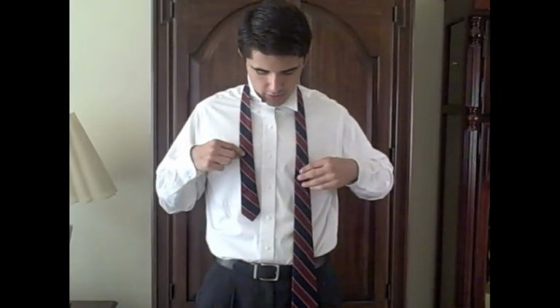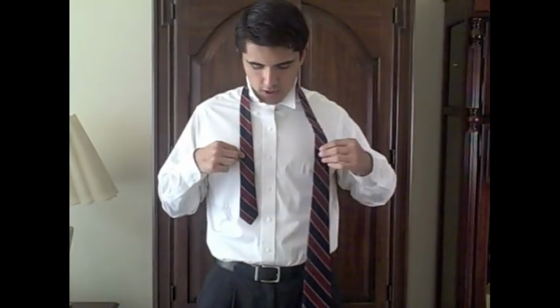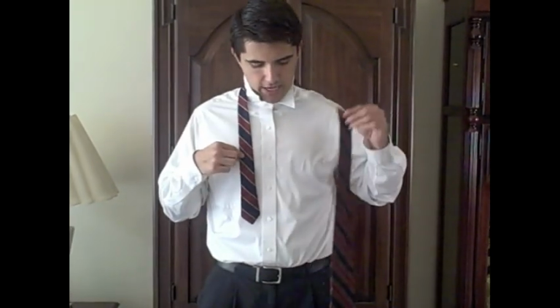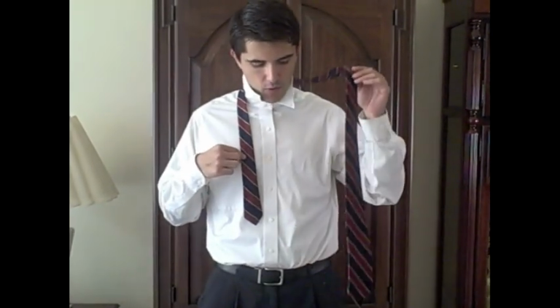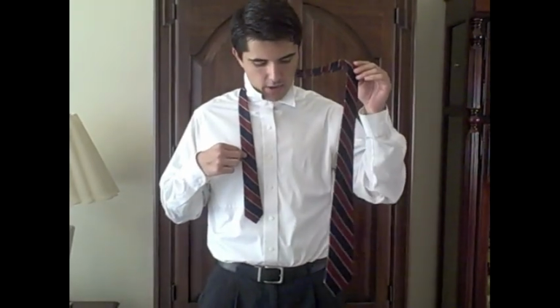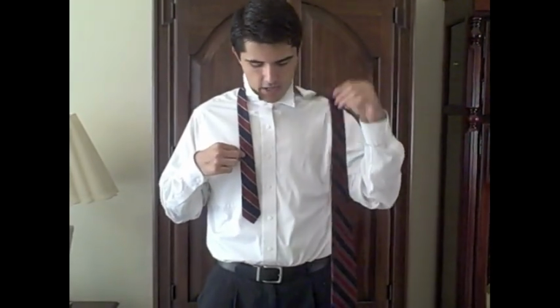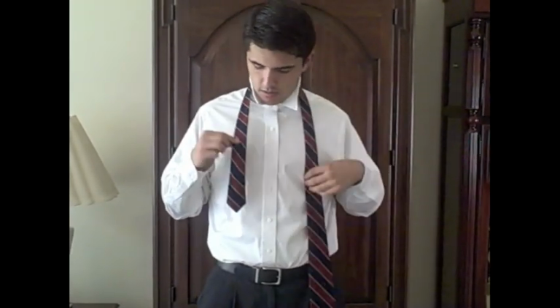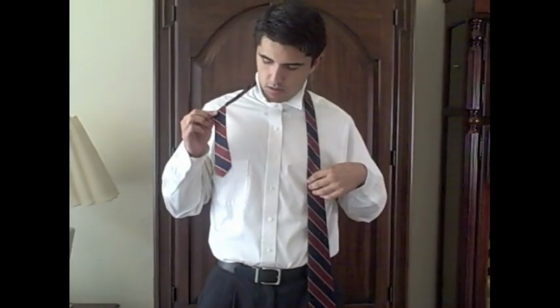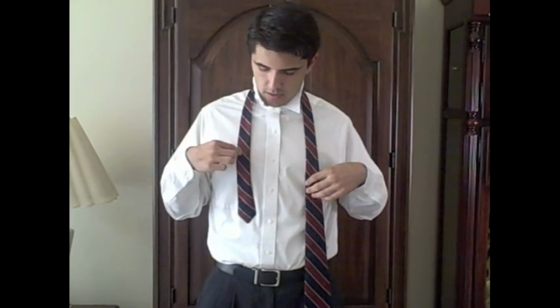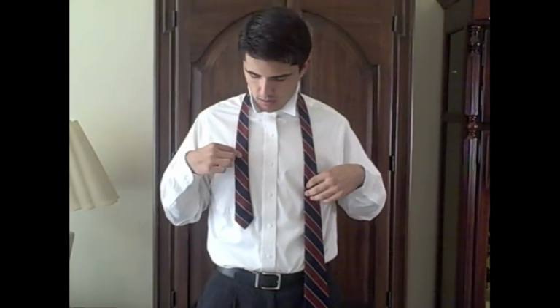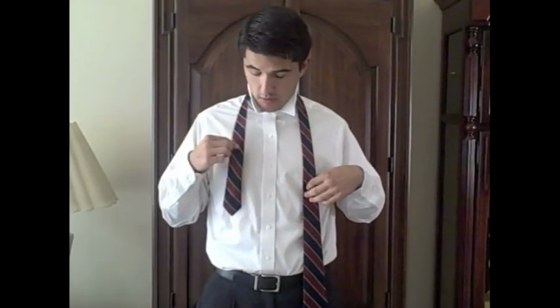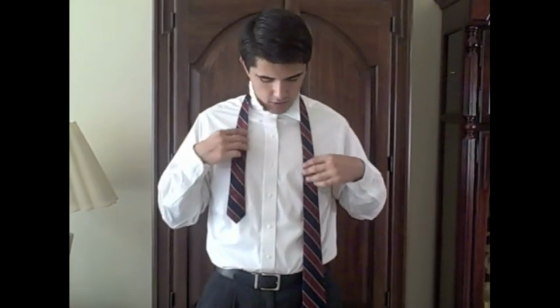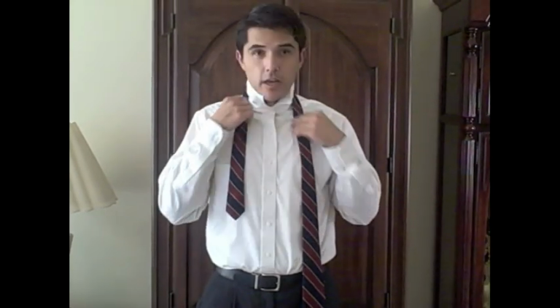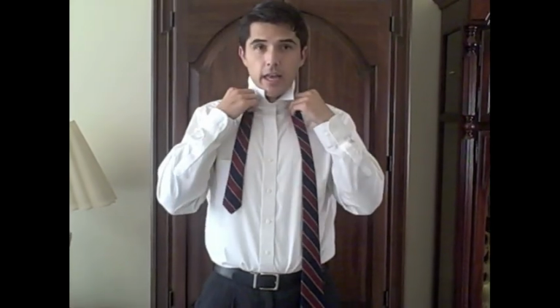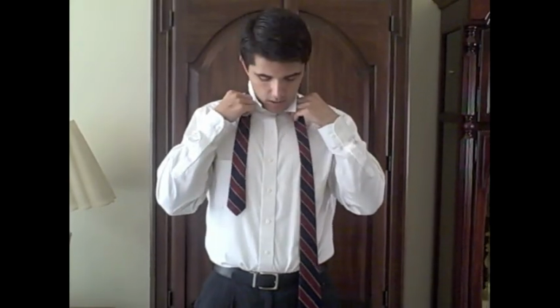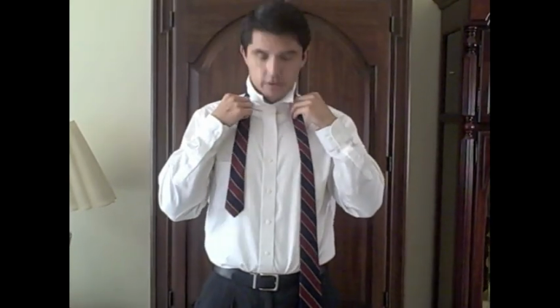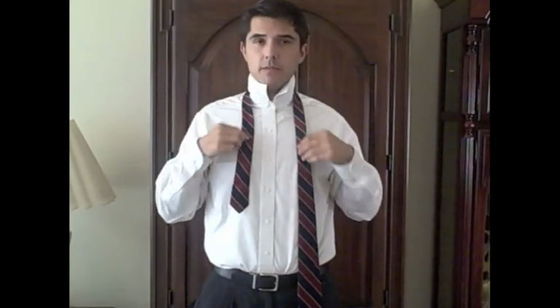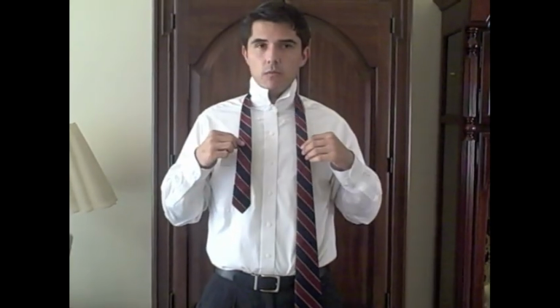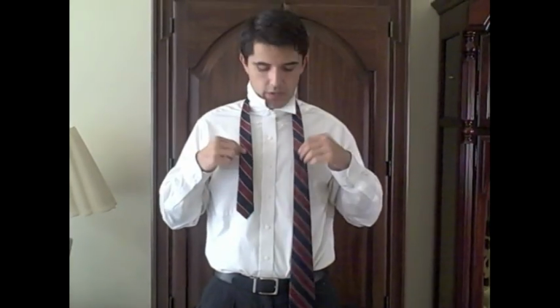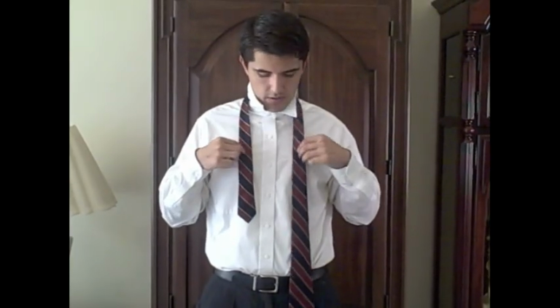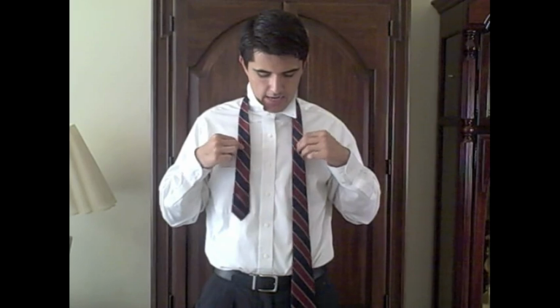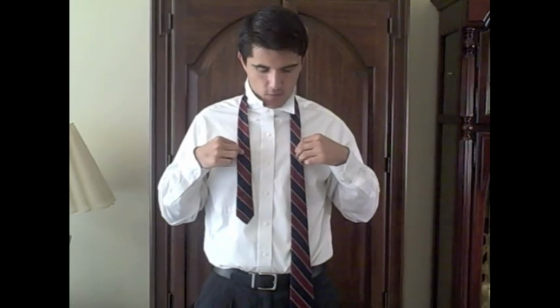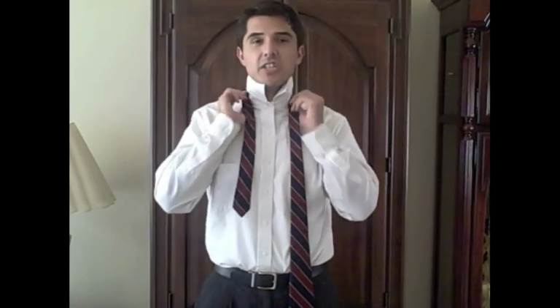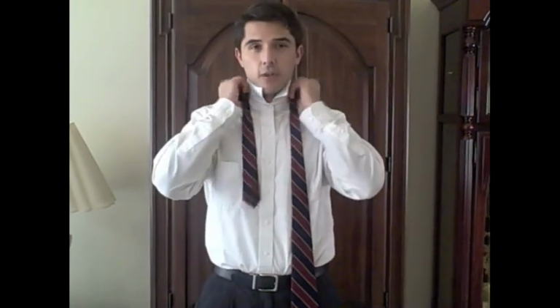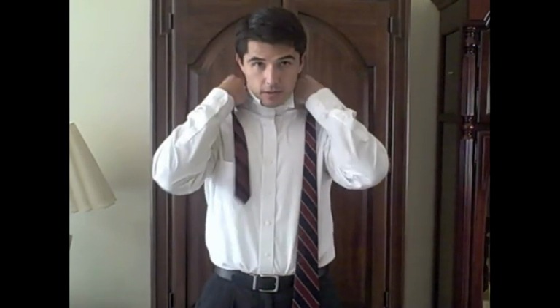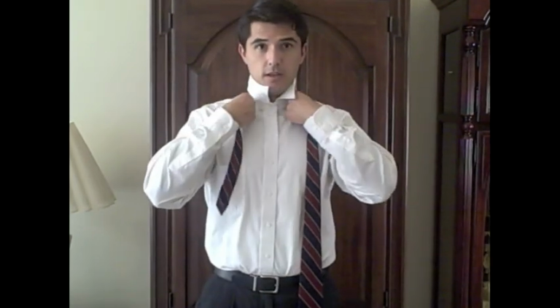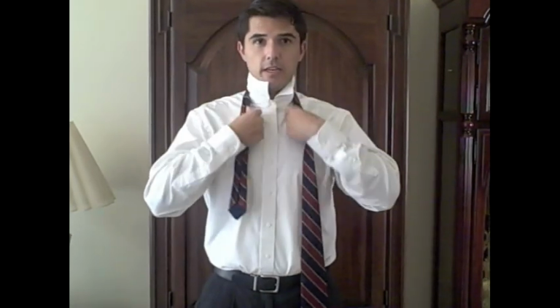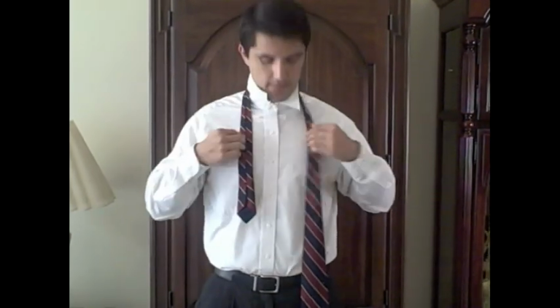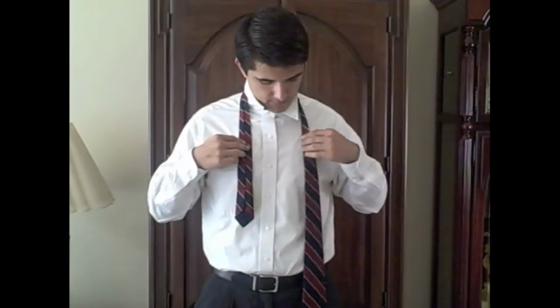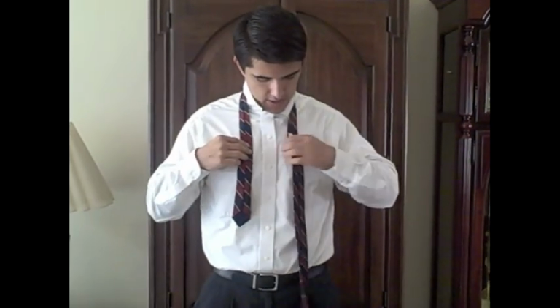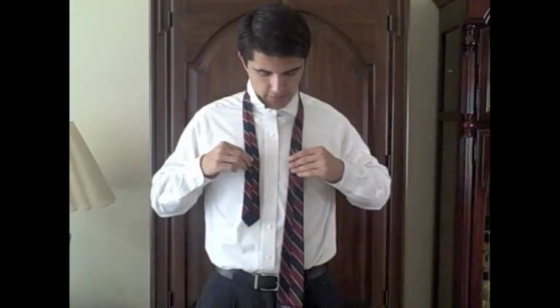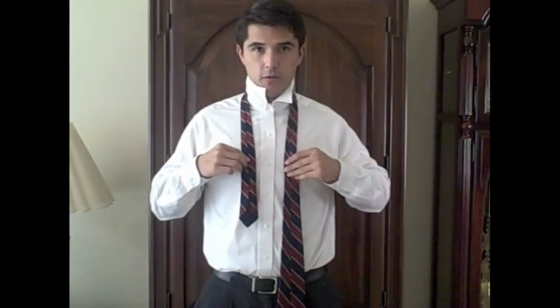You're going to start off with the wide end on your right and the narrow end on your left. Unlike the other ties where you start off with the tie facing forward, you're actually going to flip it like this — so it's facing reverse.